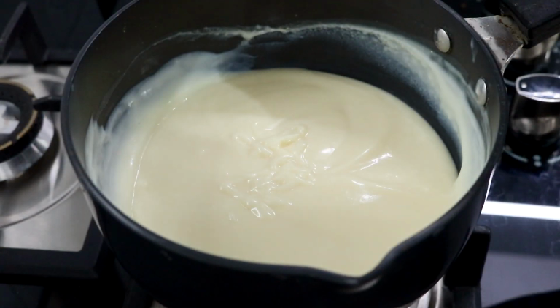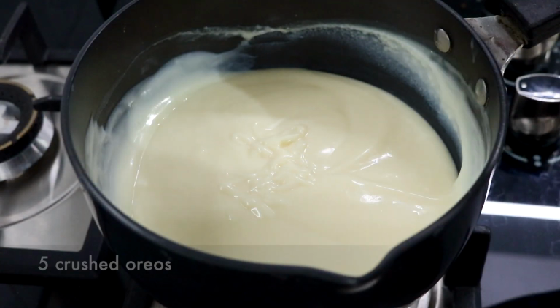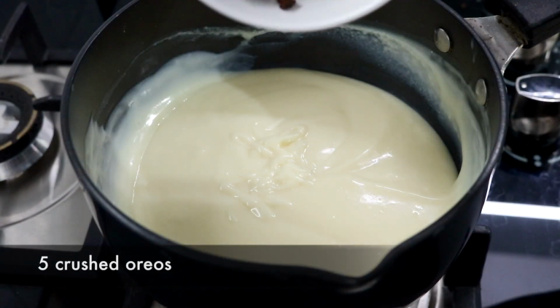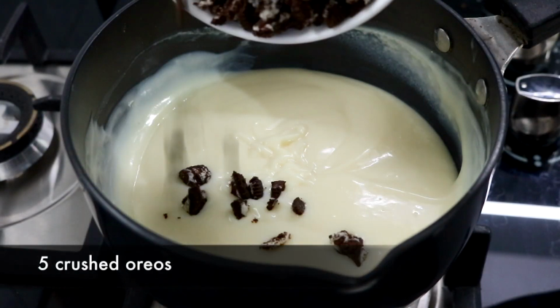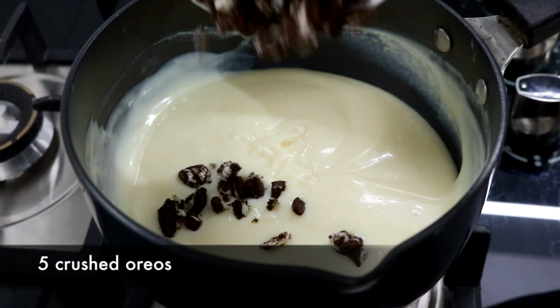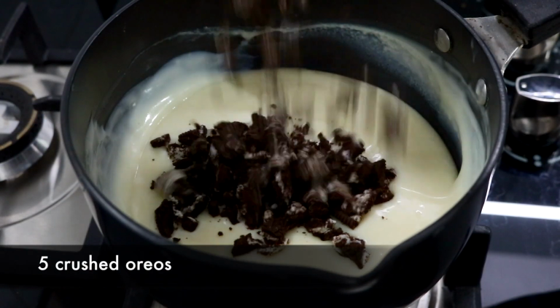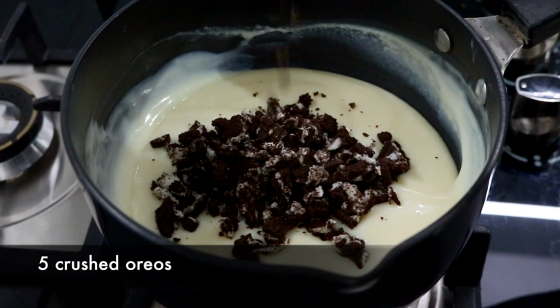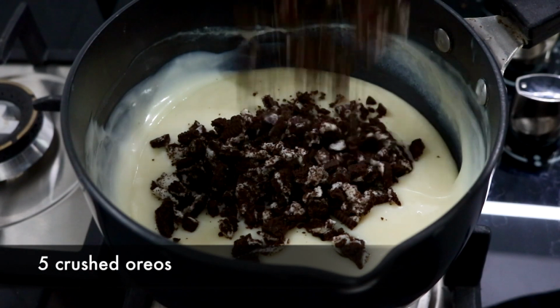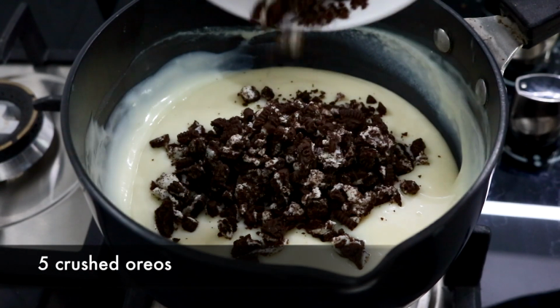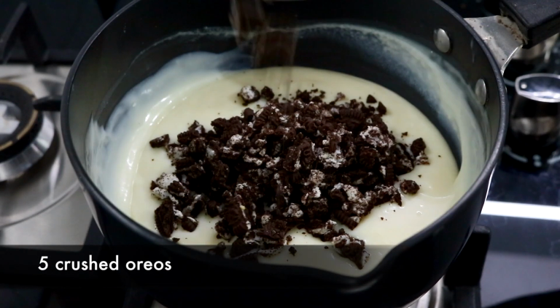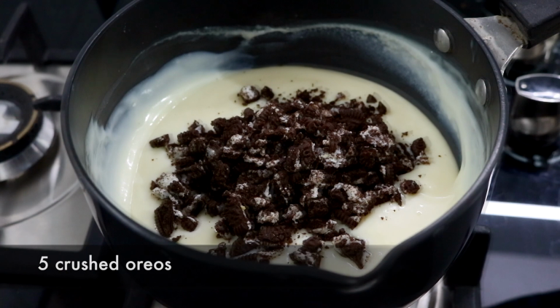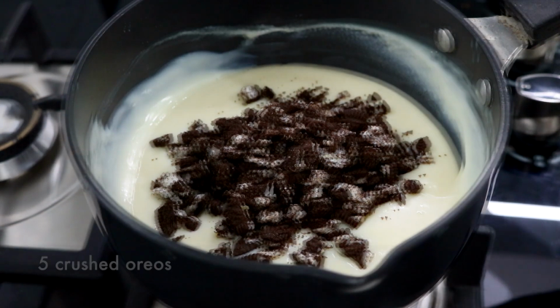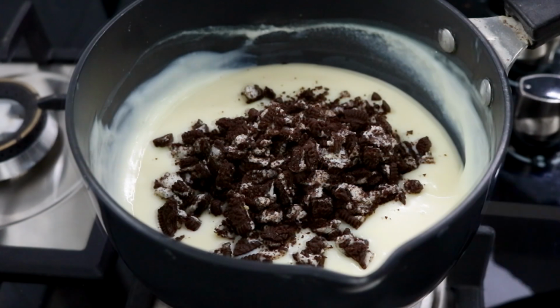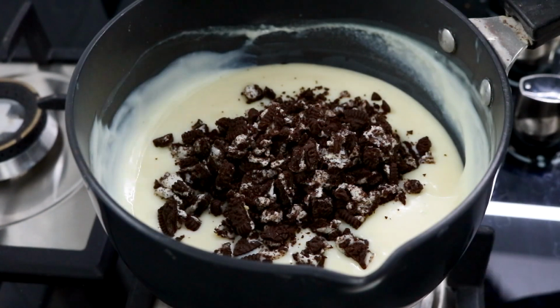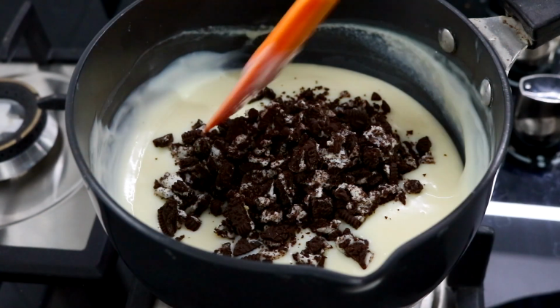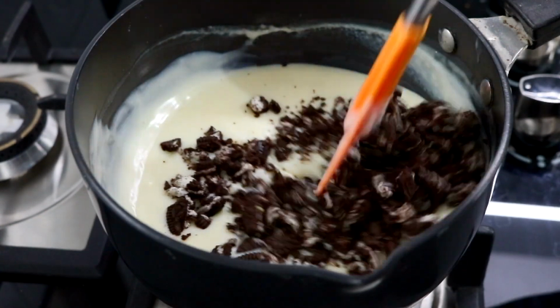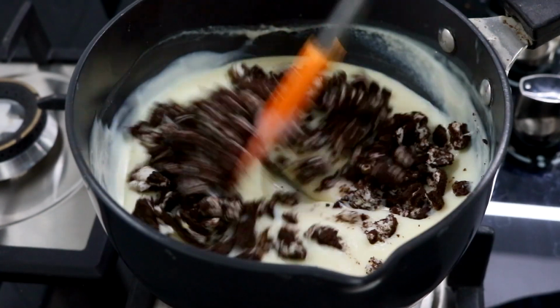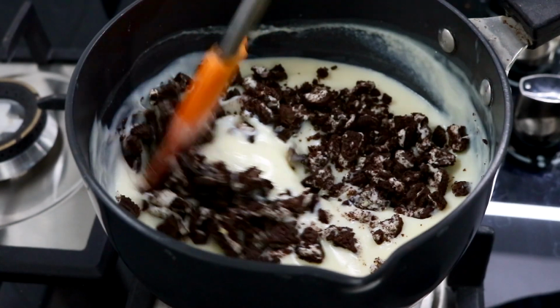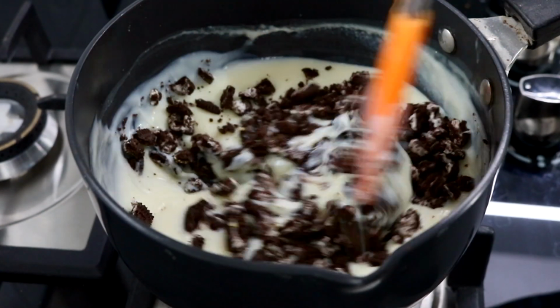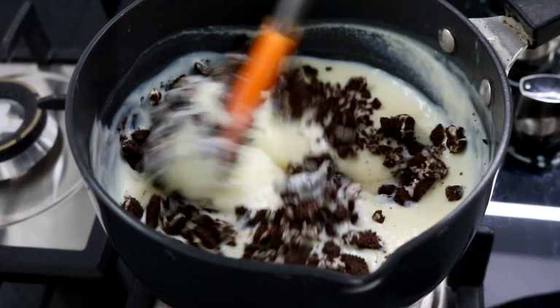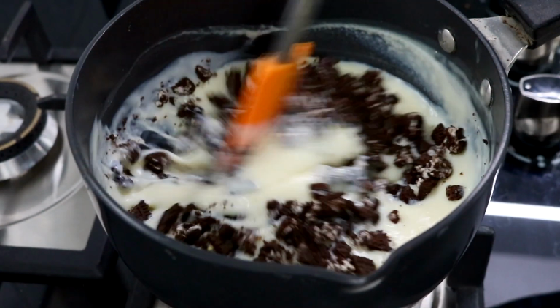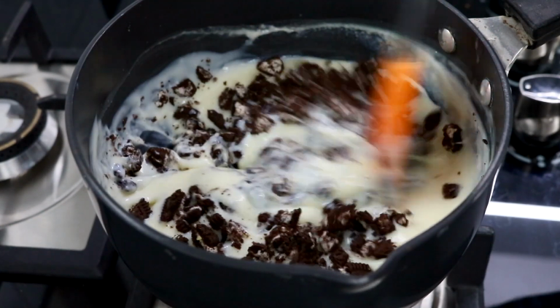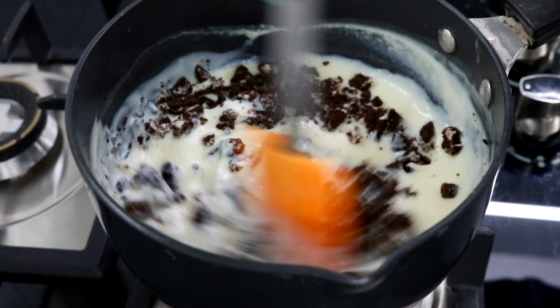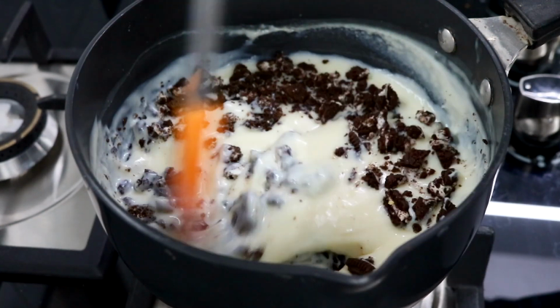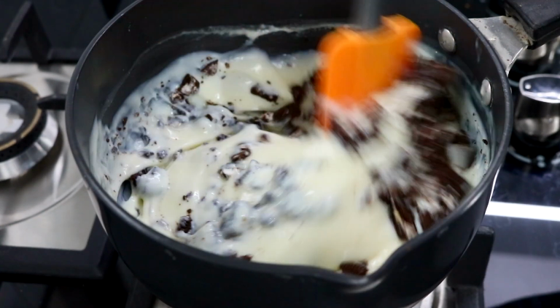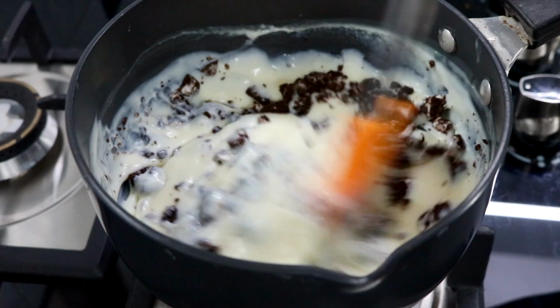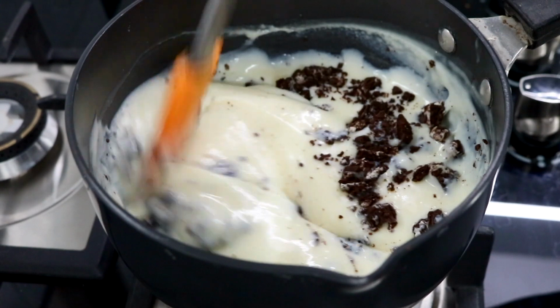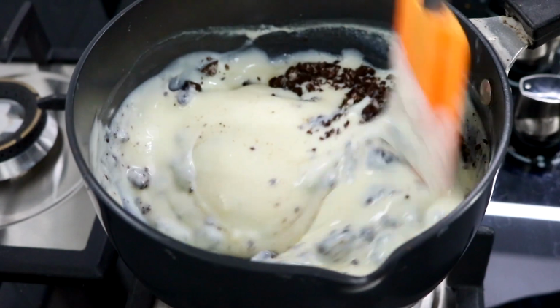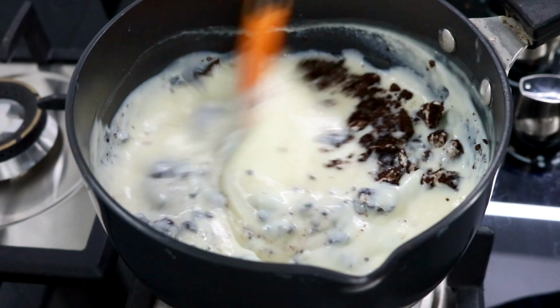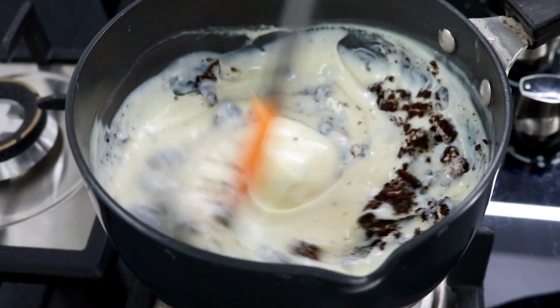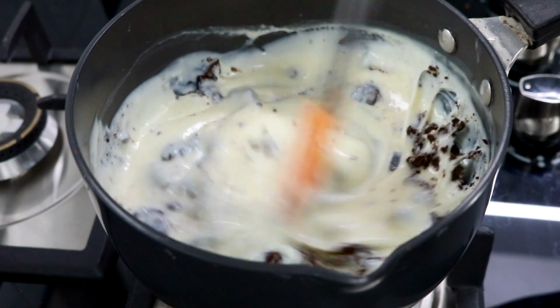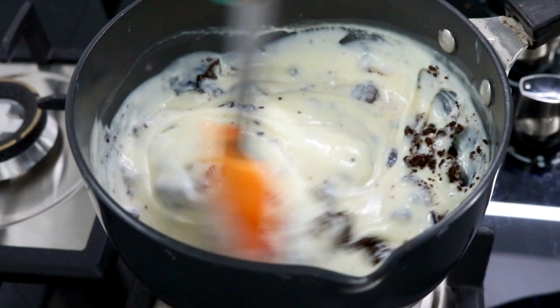Then you're going to add in your Oreos and mix them in. You can even replace the Oreos with some chocolate chips or another type of cookie.